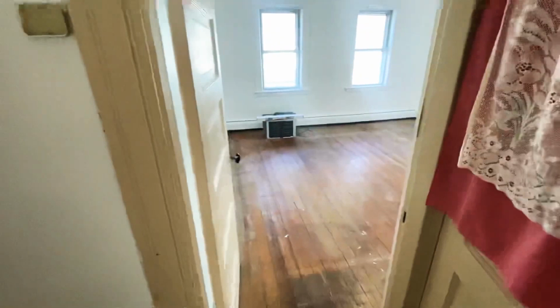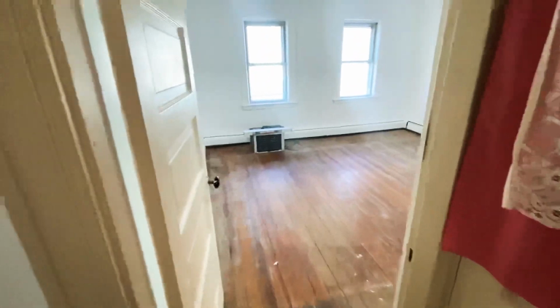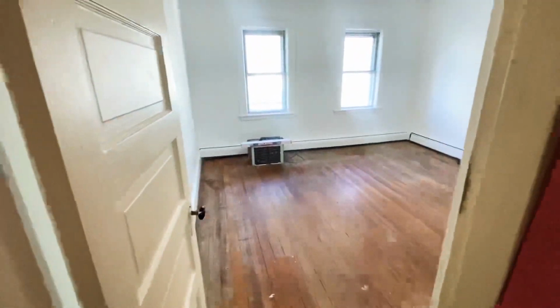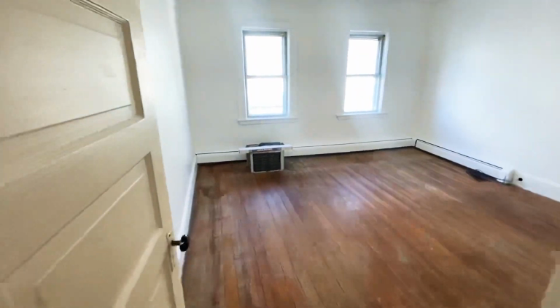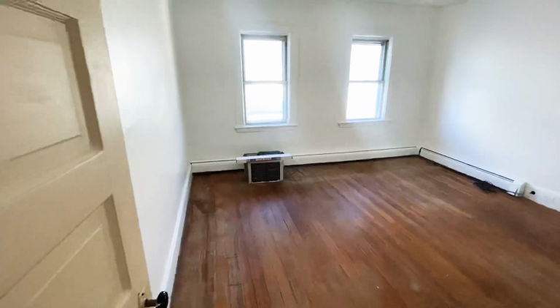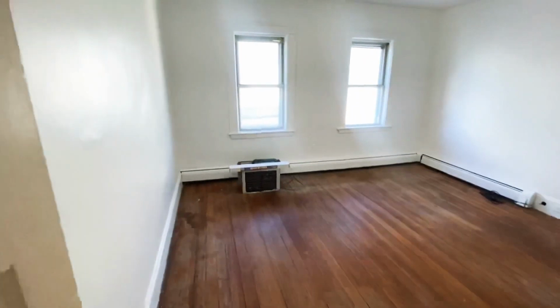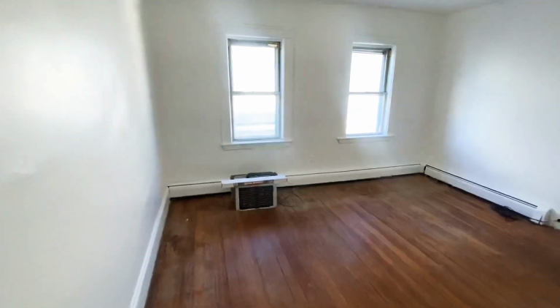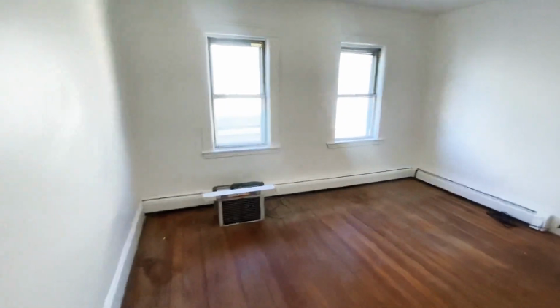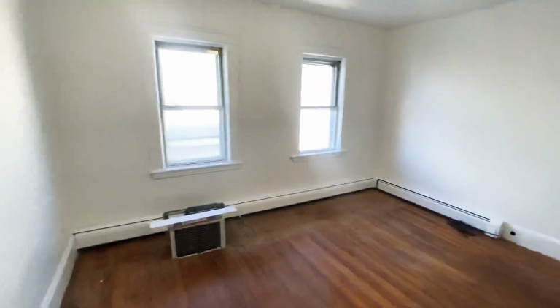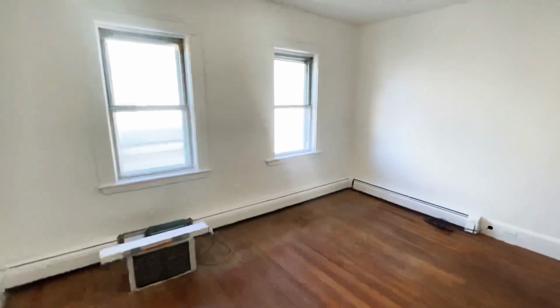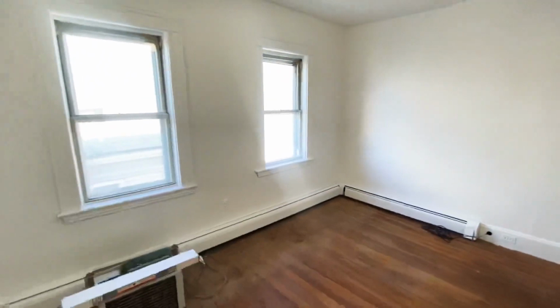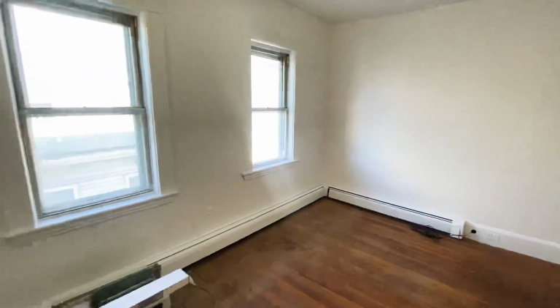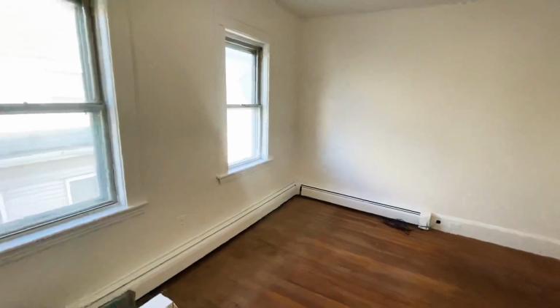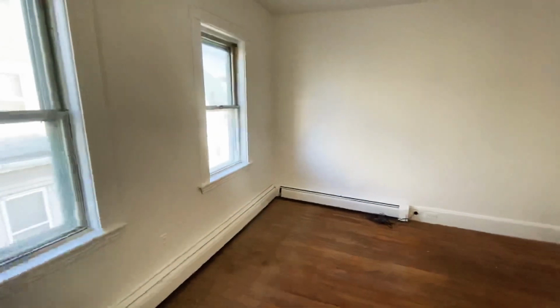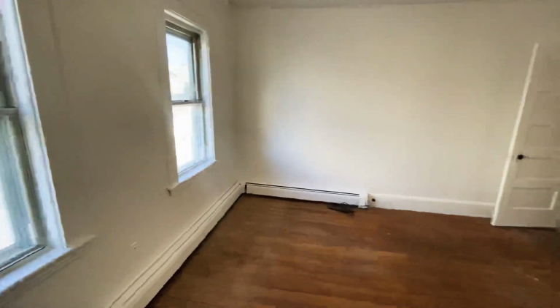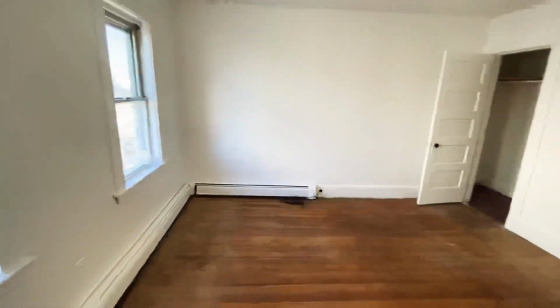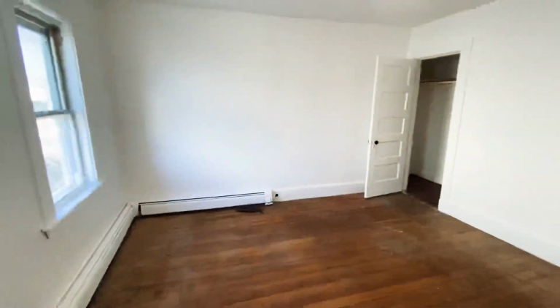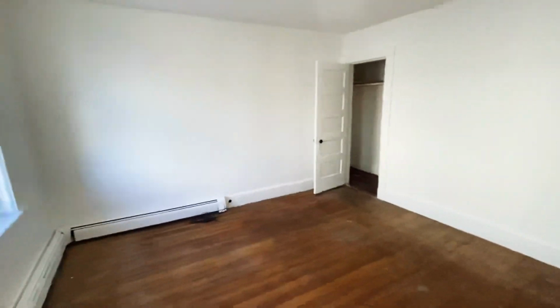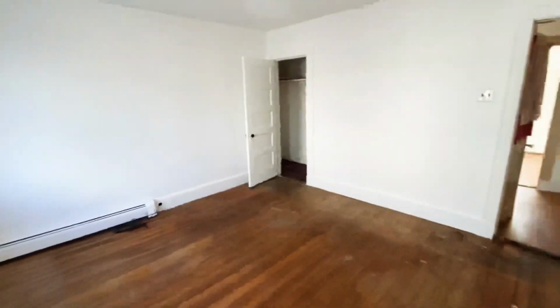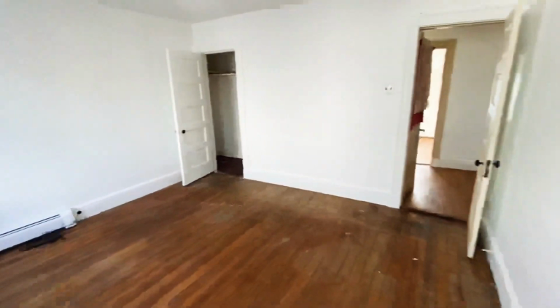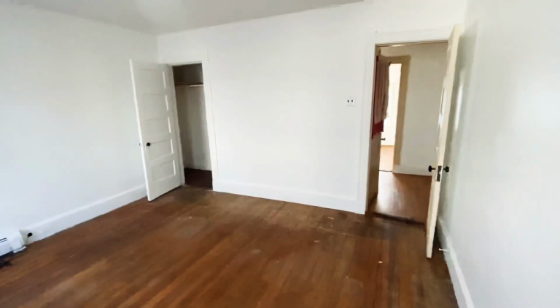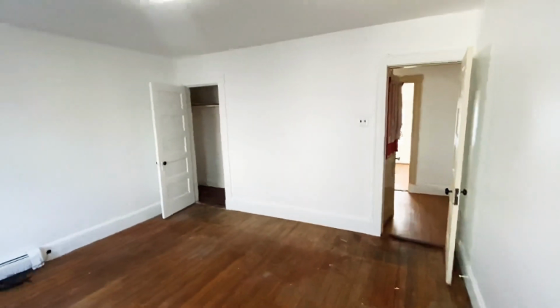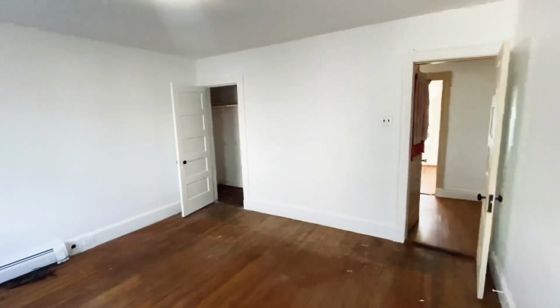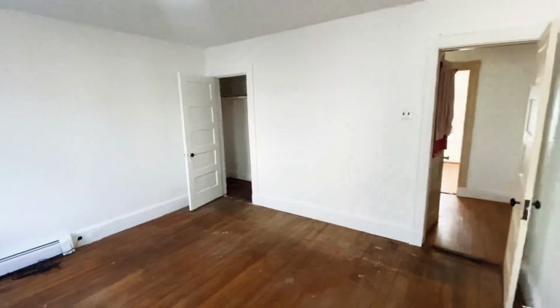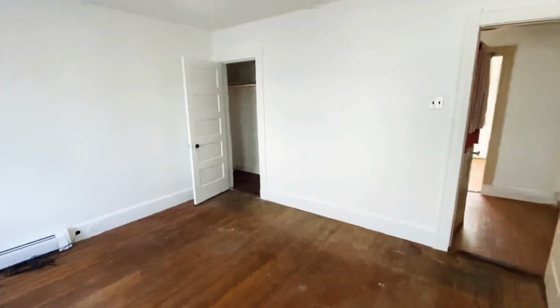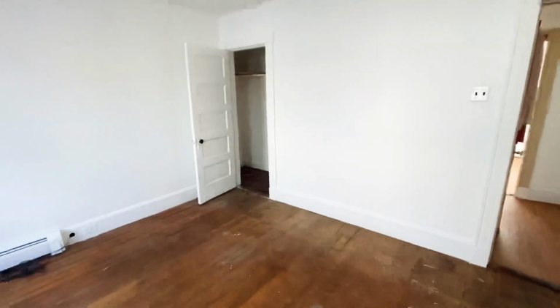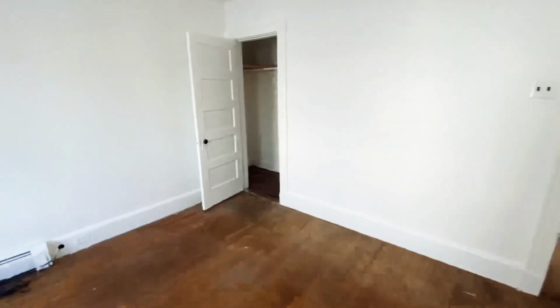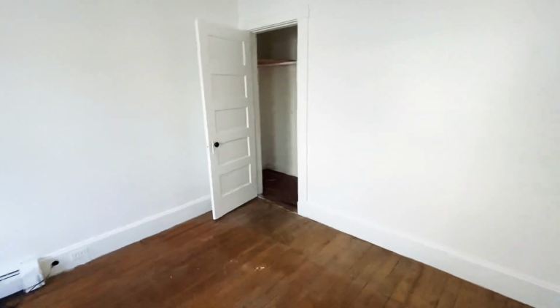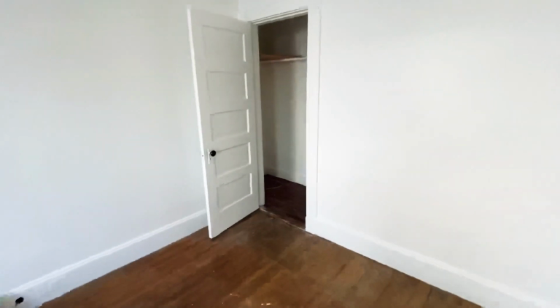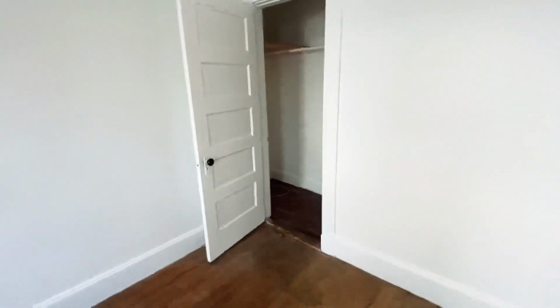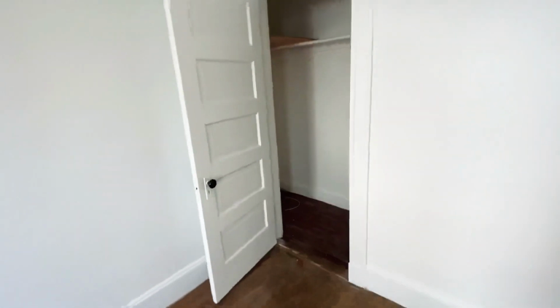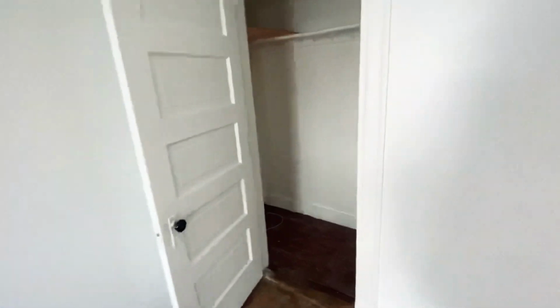In here we have what can be considered a master bedroom. This is the larger of the two — very bright, very spacious. It also has its own closet.